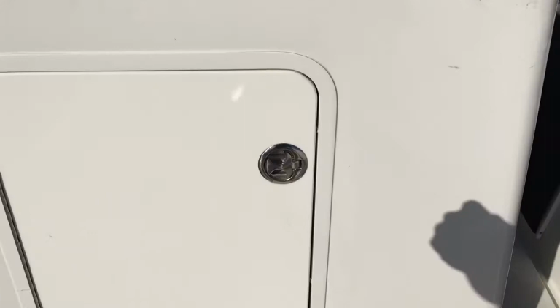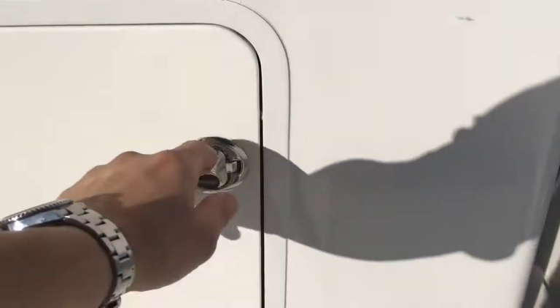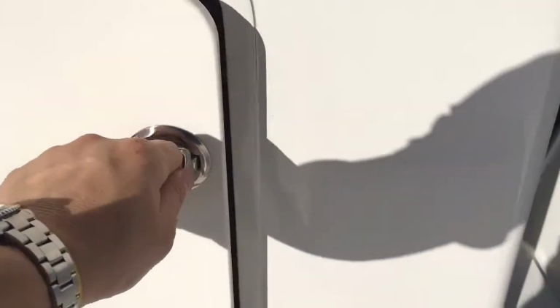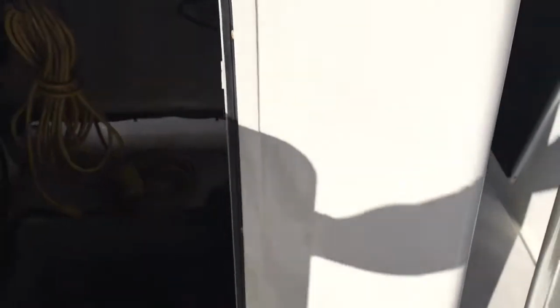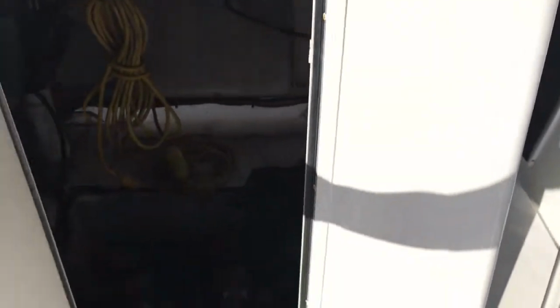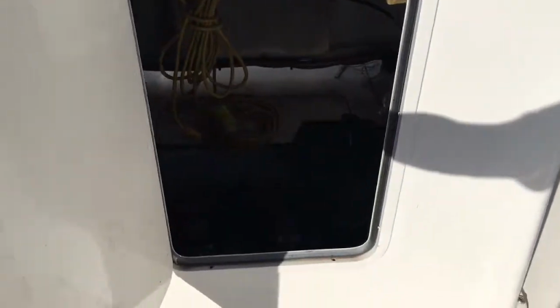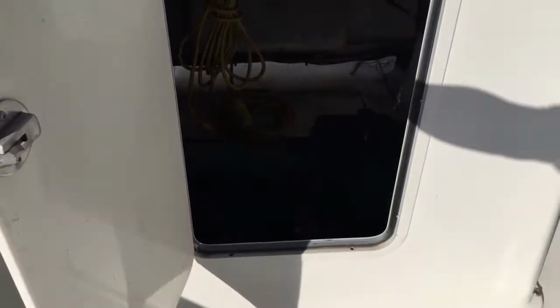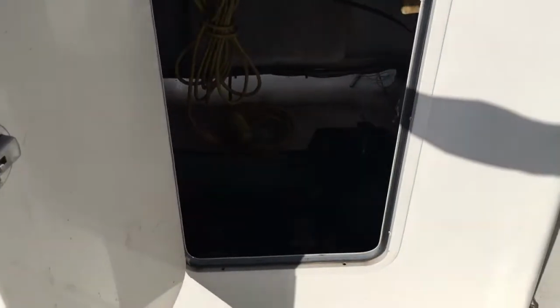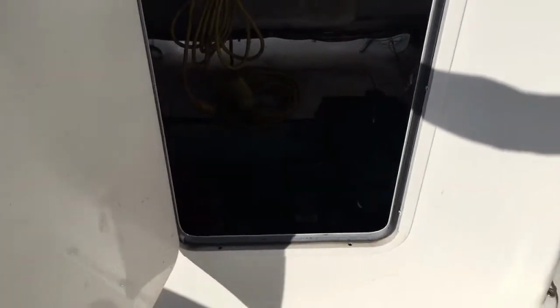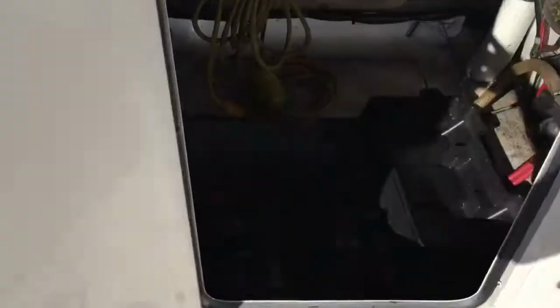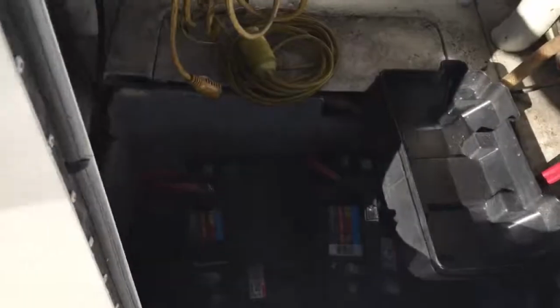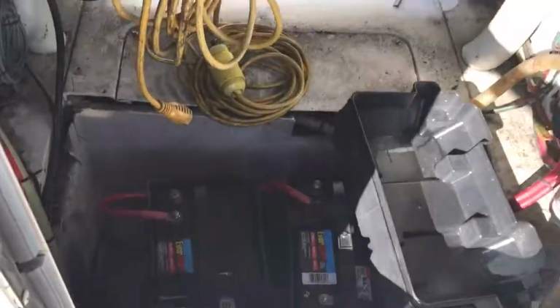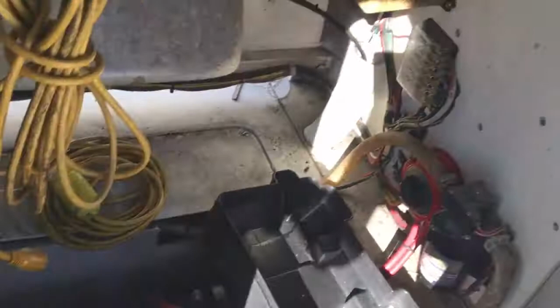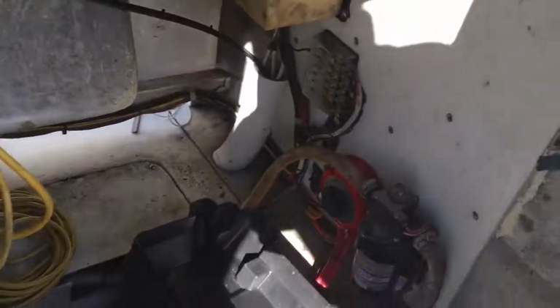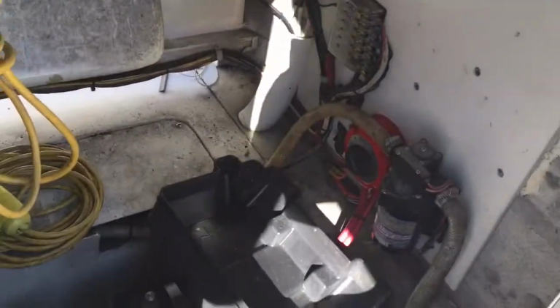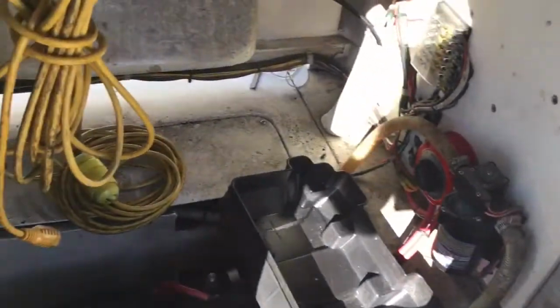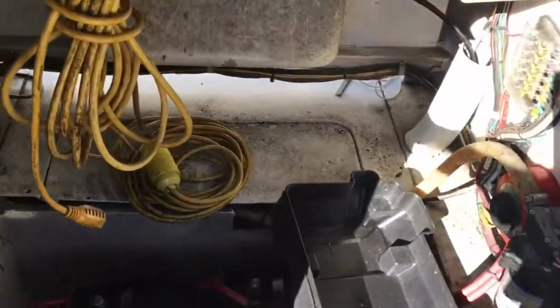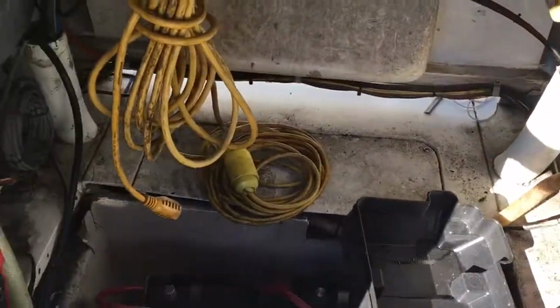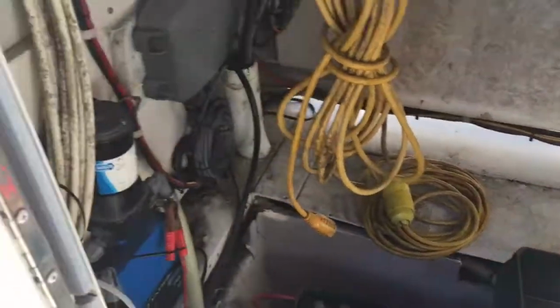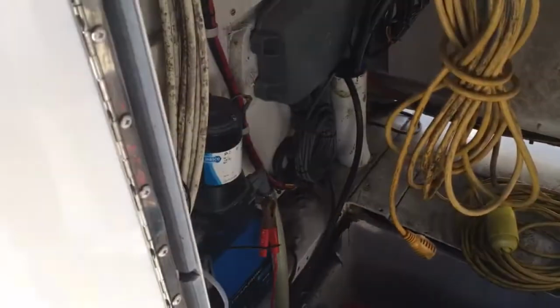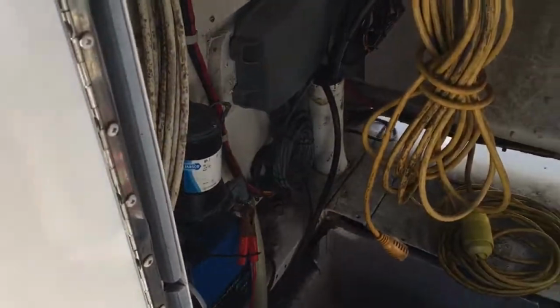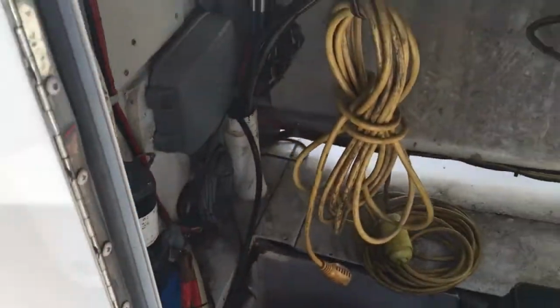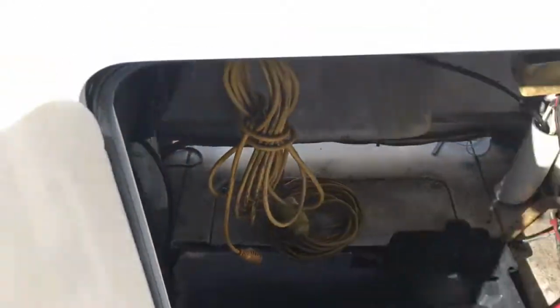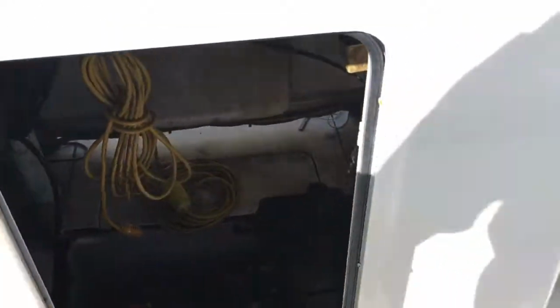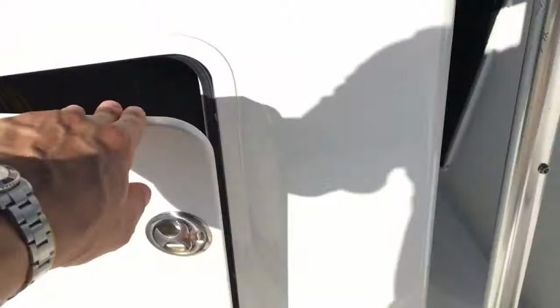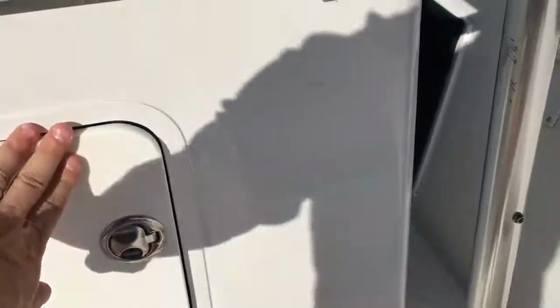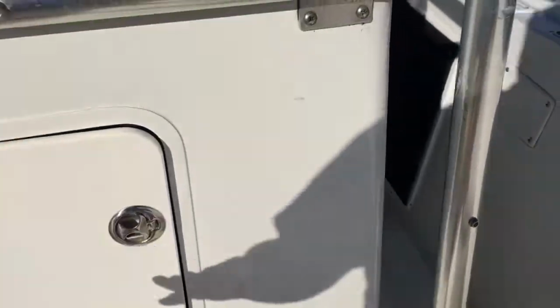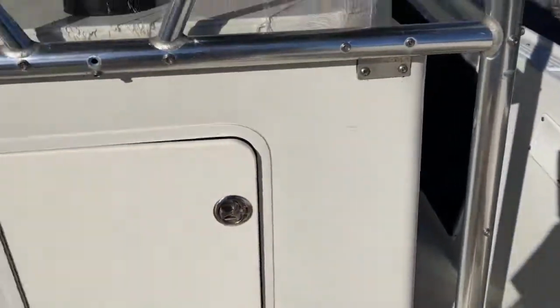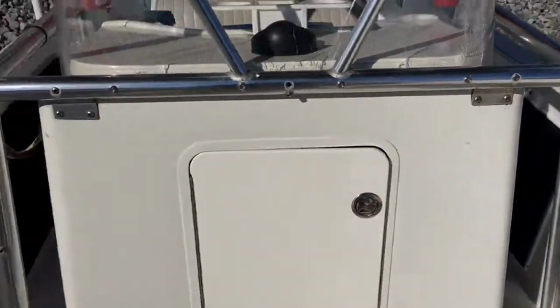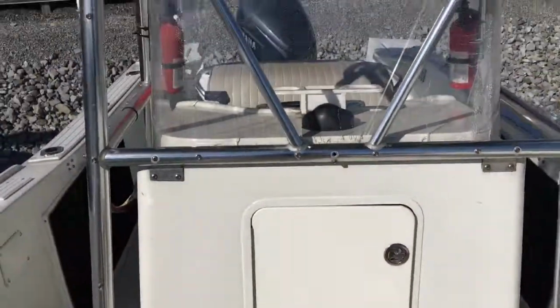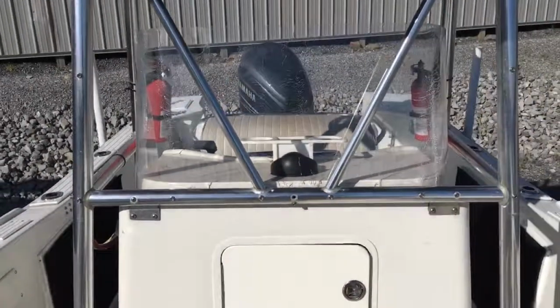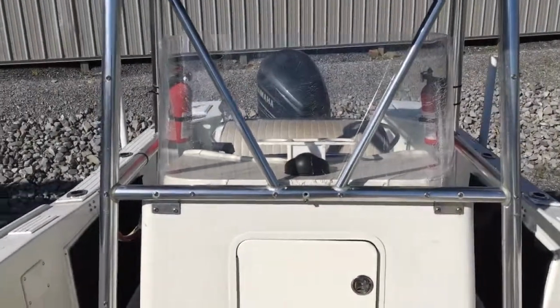Take a look in the console here — there's your batteries, battery switch off to the side, water pump. It's a nice clean boat for a 1976.